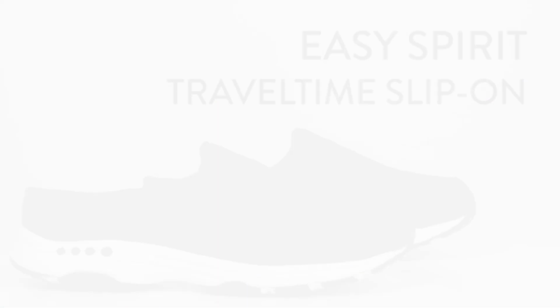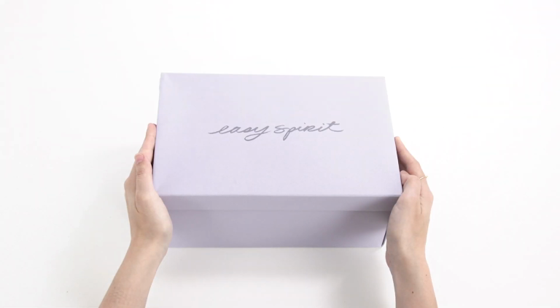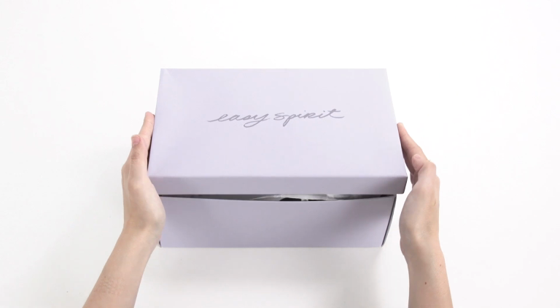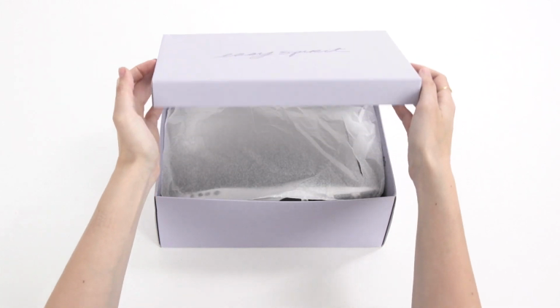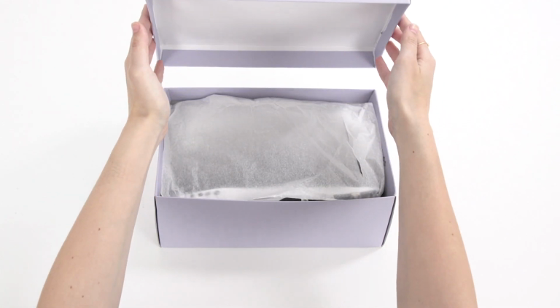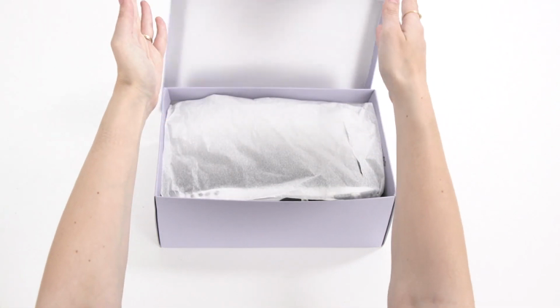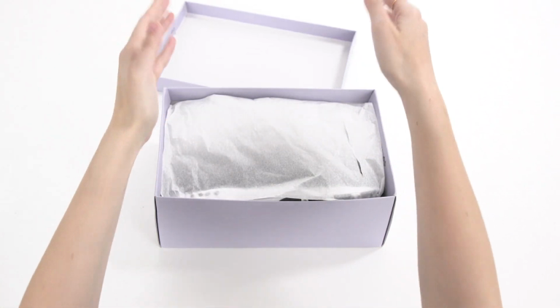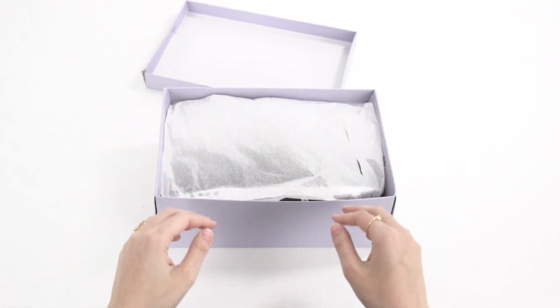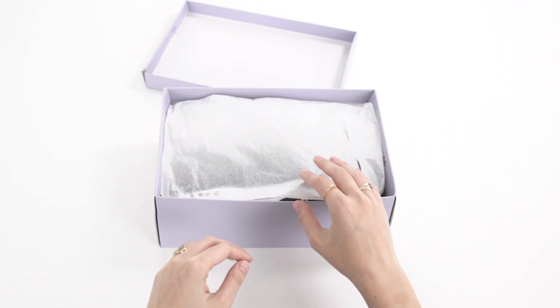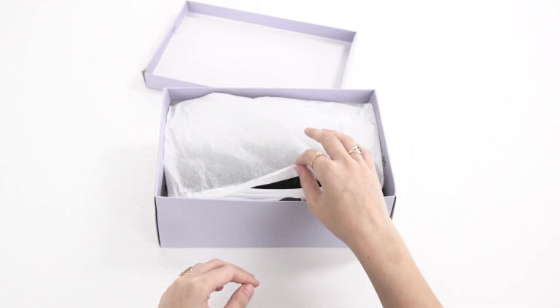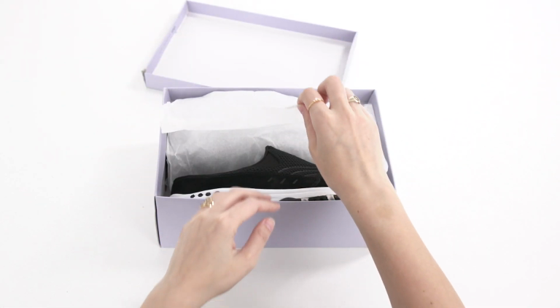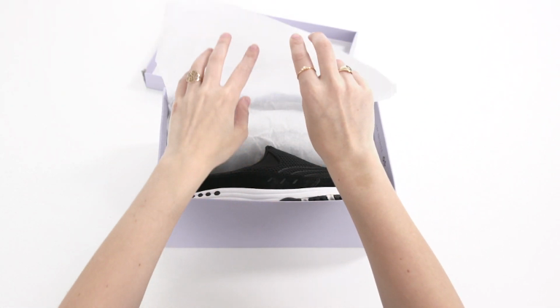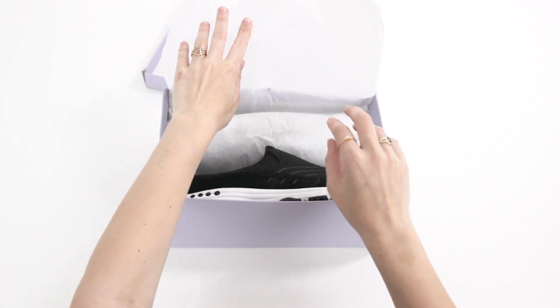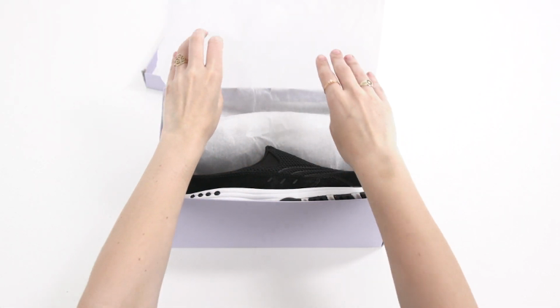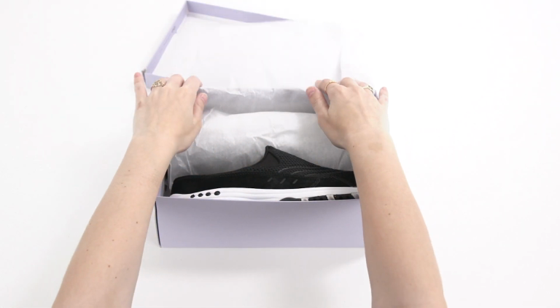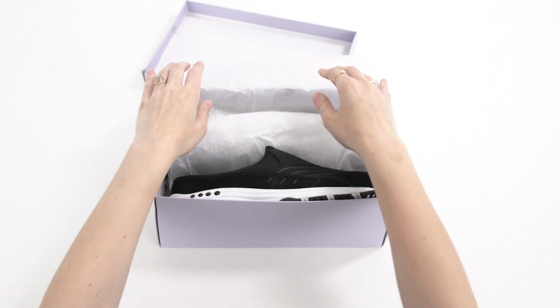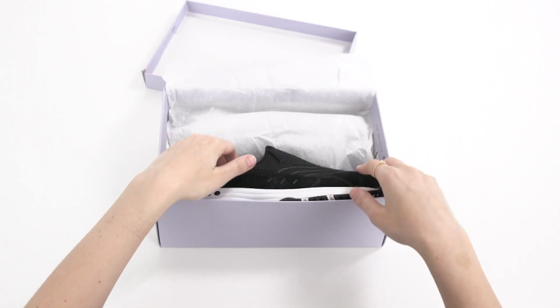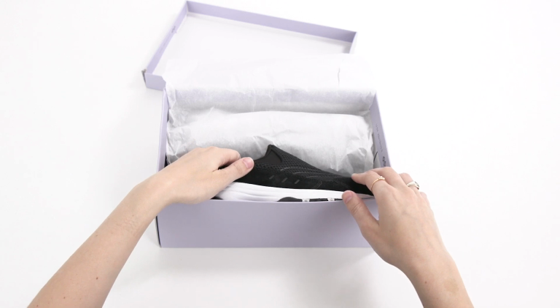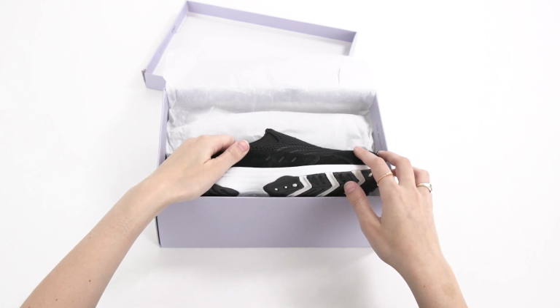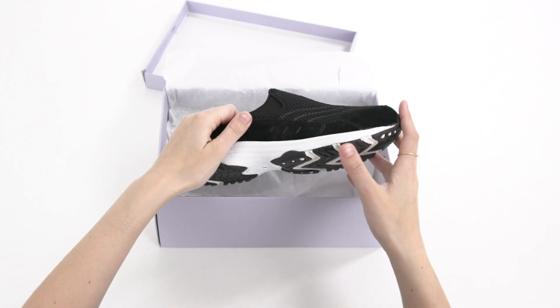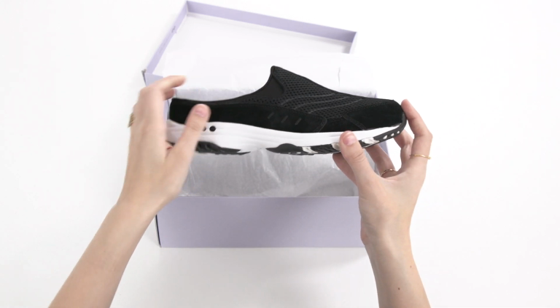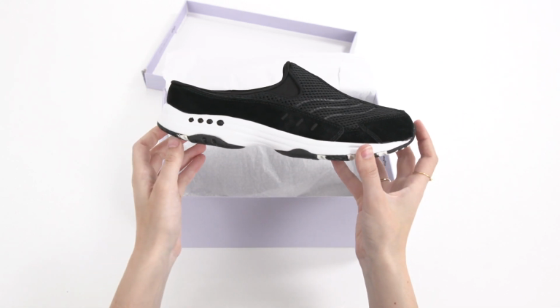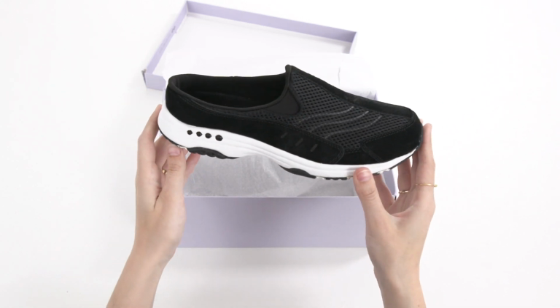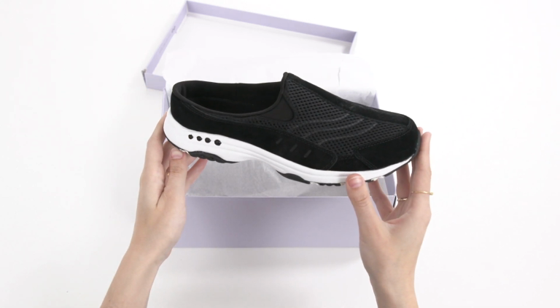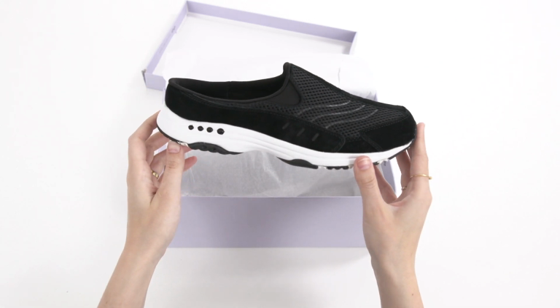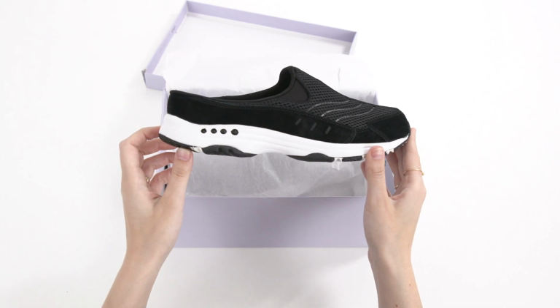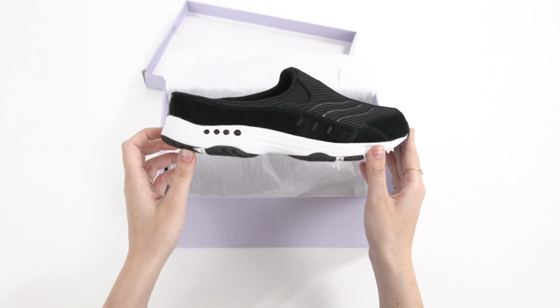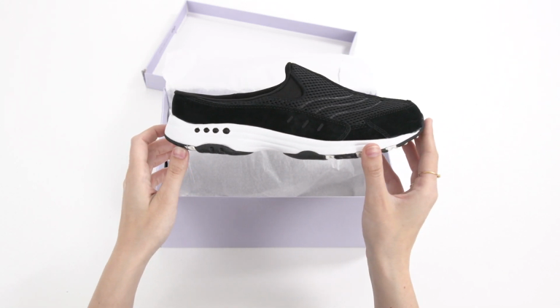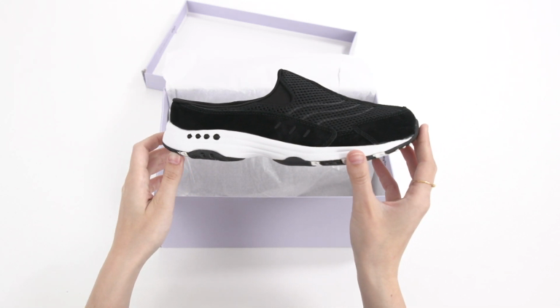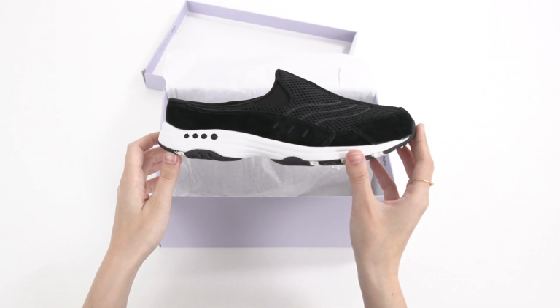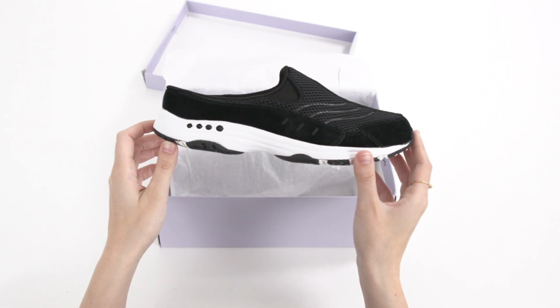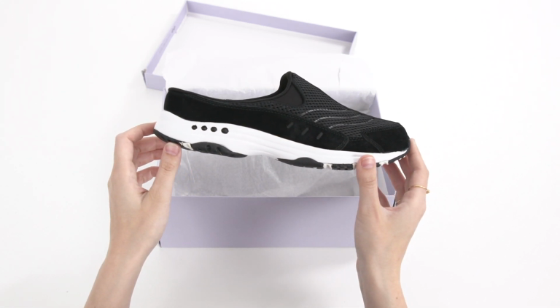You know it as your no-fuss go-to shoe, but what is it about the Travel Time slip-on that's just so easy? We break down the top three things that make this Easy Spirit style a must-have for comfort seekers.